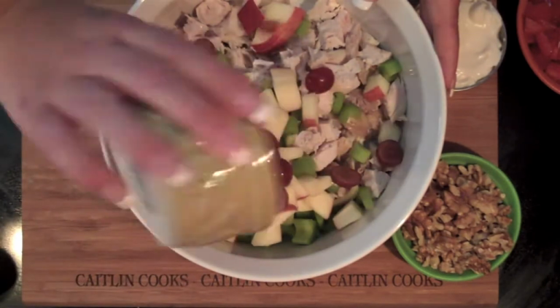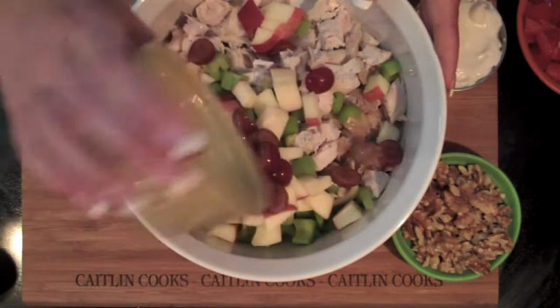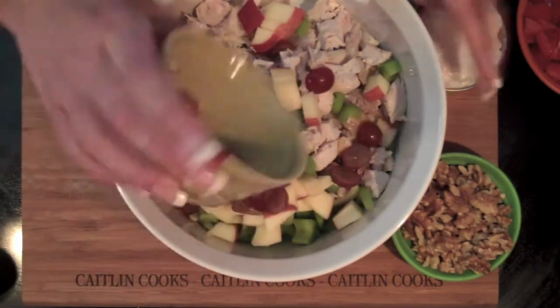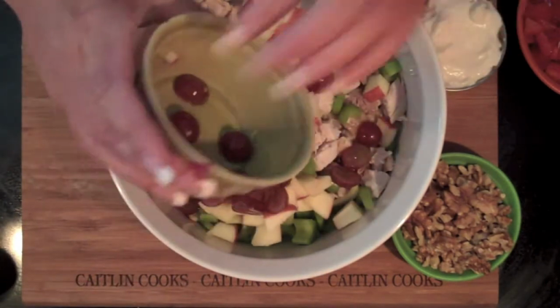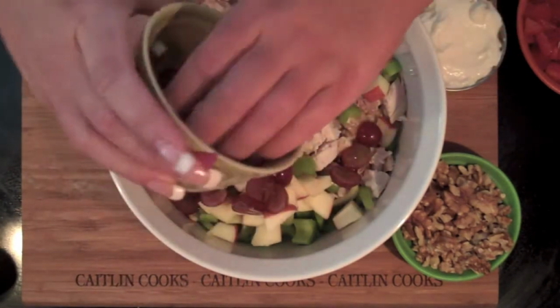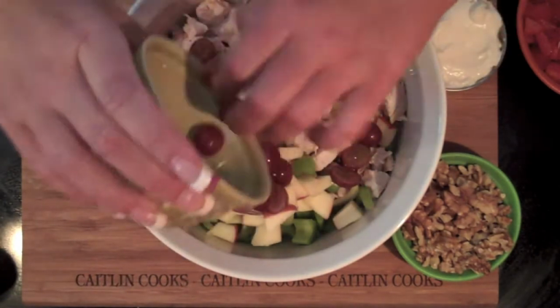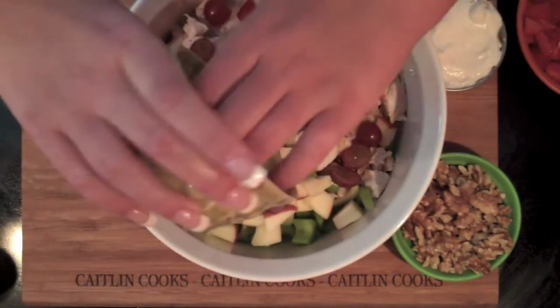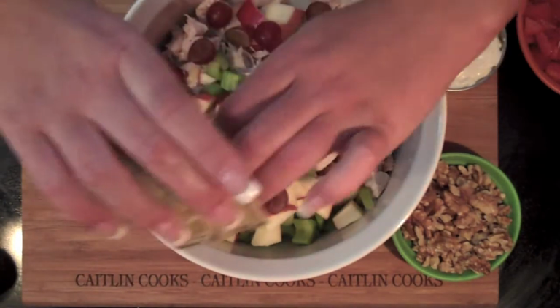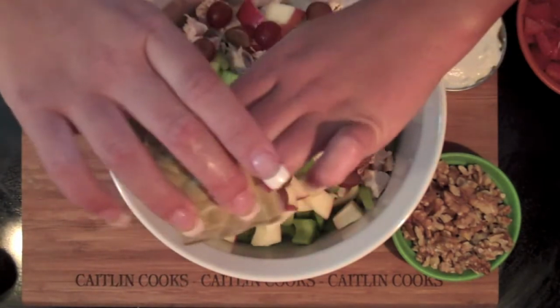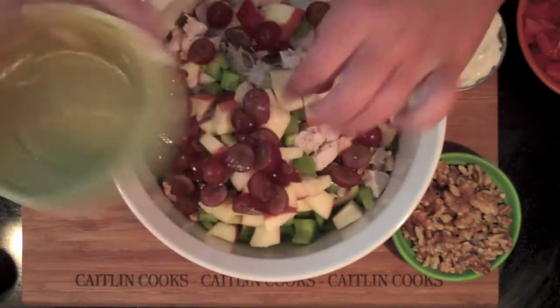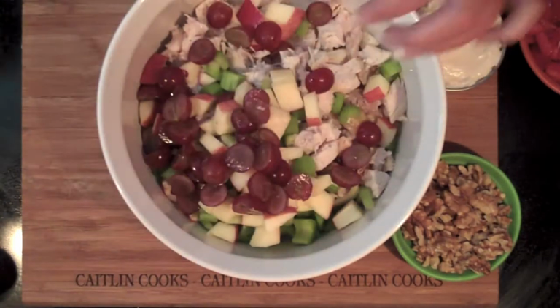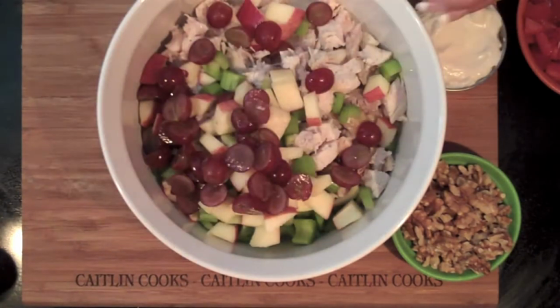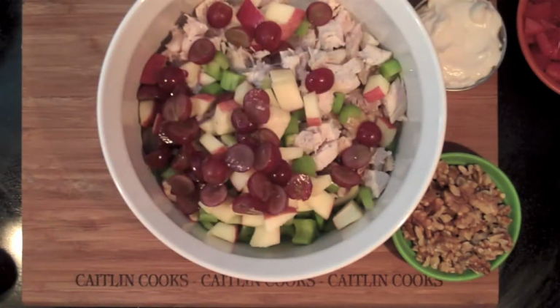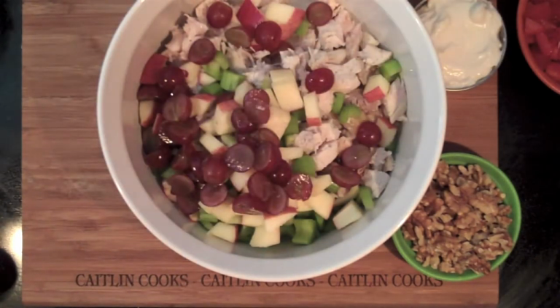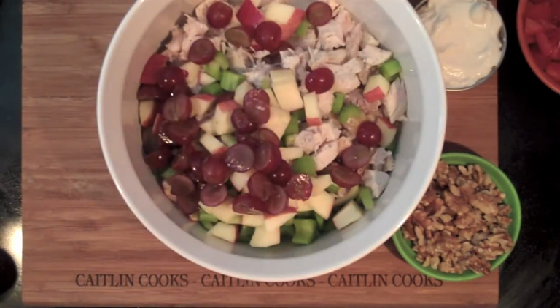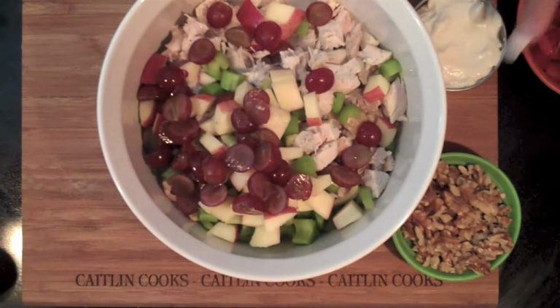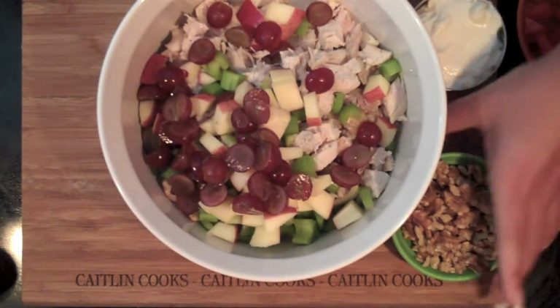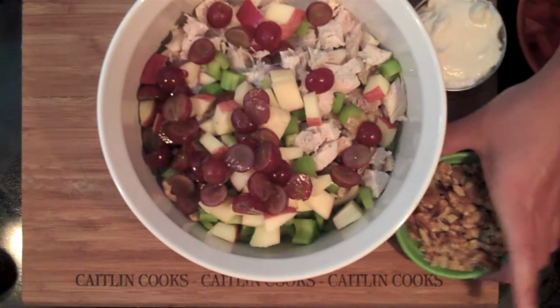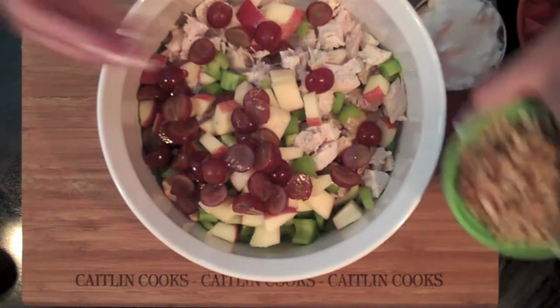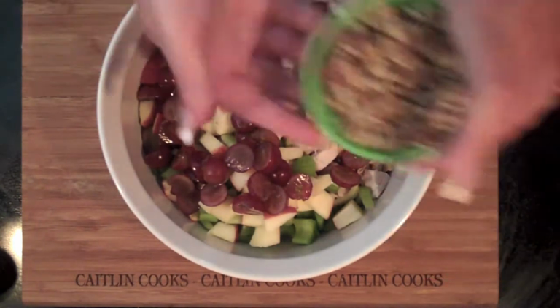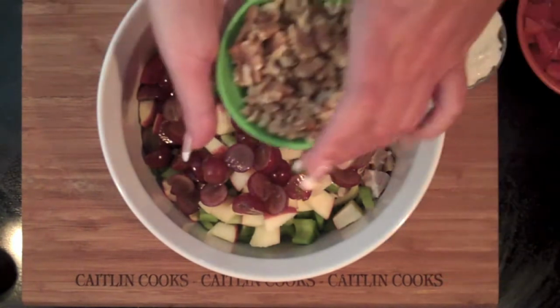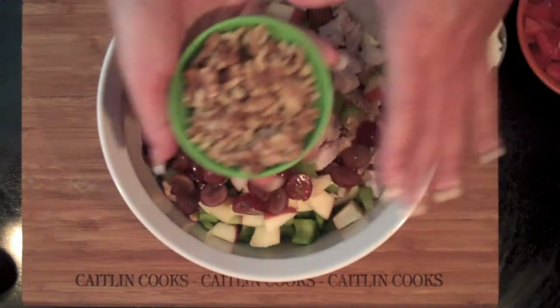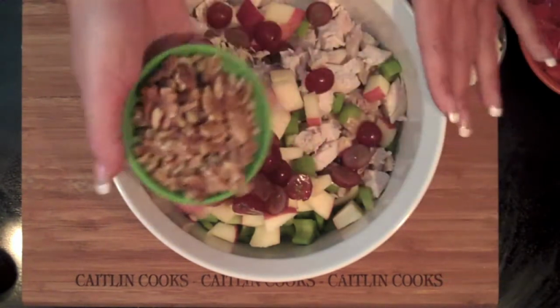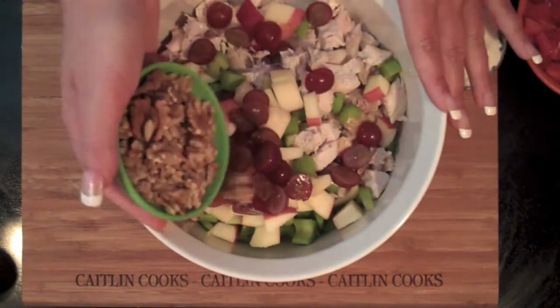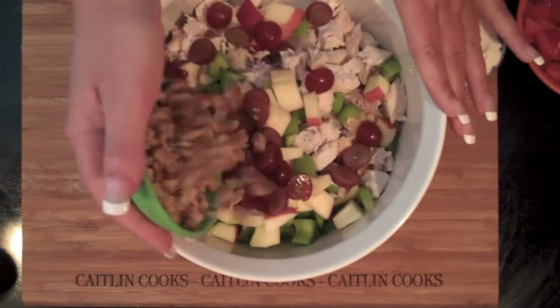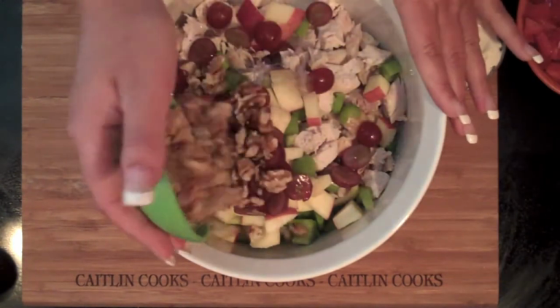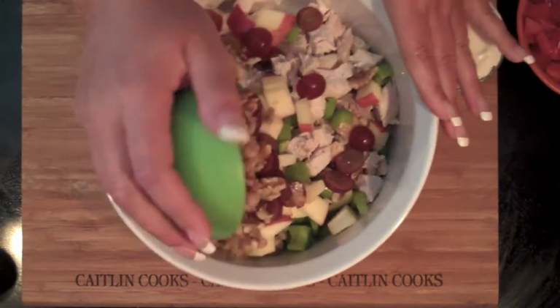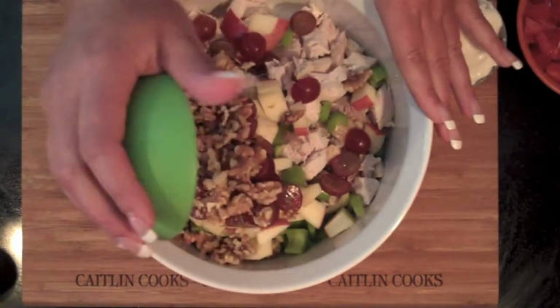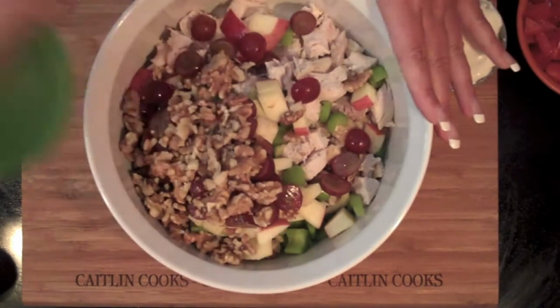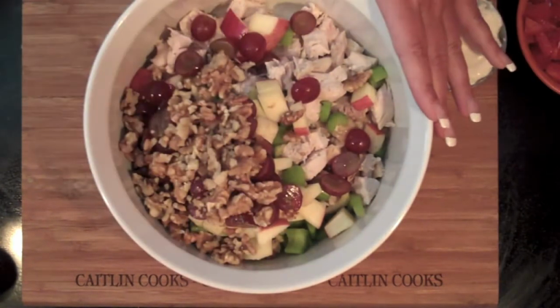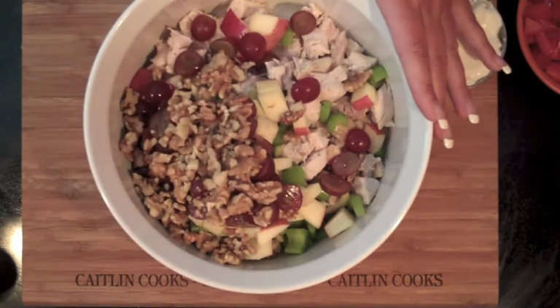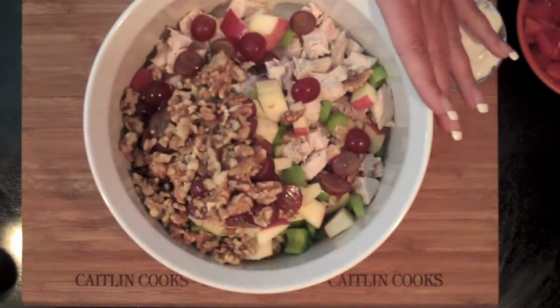I'm adding celery, diced apples, and grapes that I cut in half. I know it sounds like a wacky combination, but it all comes together and it tastes really good.